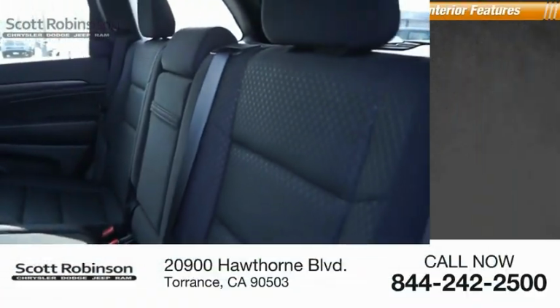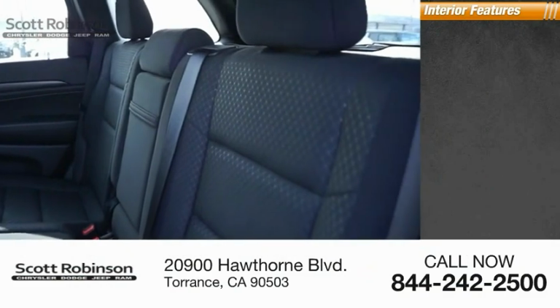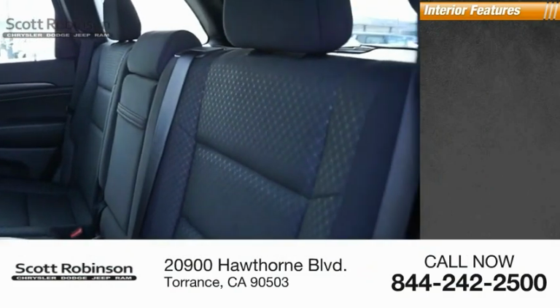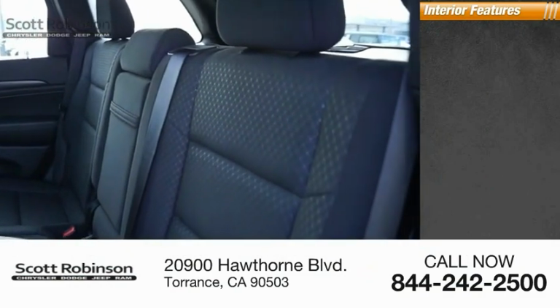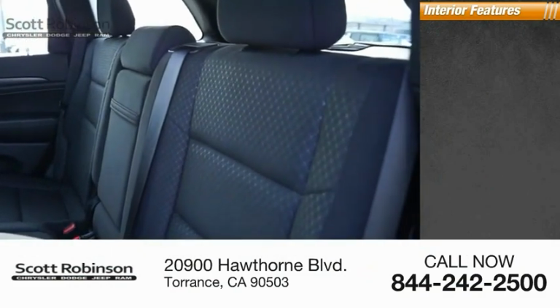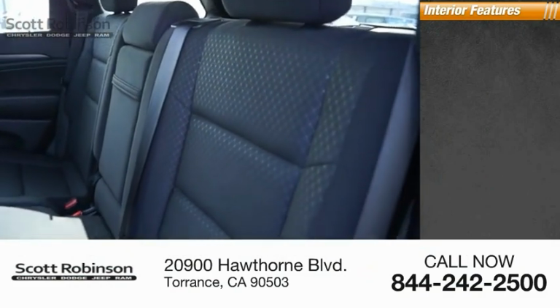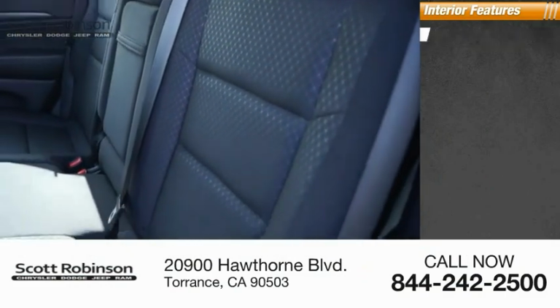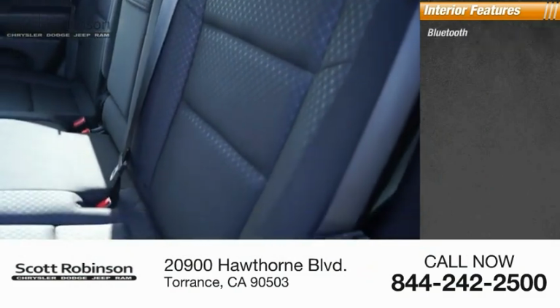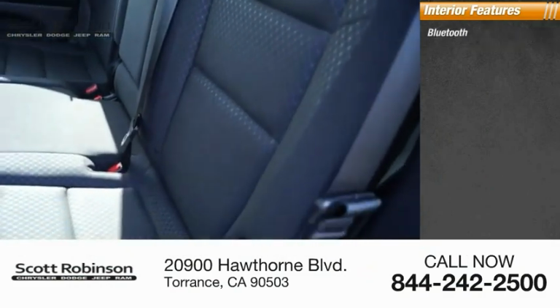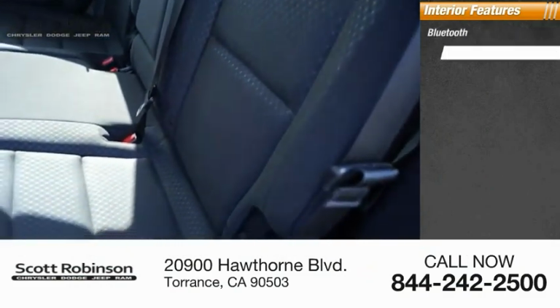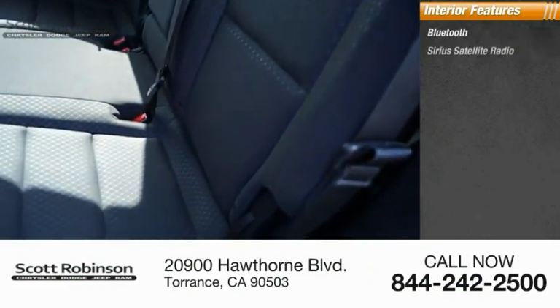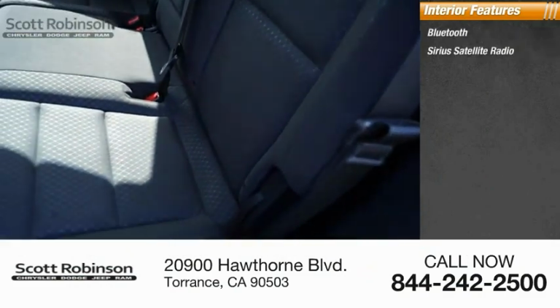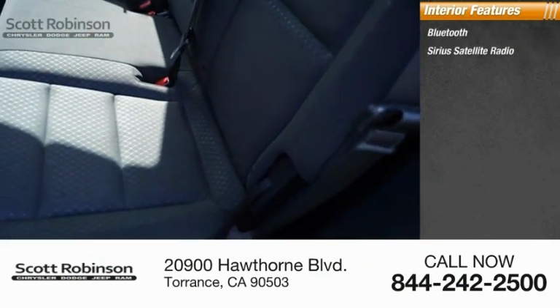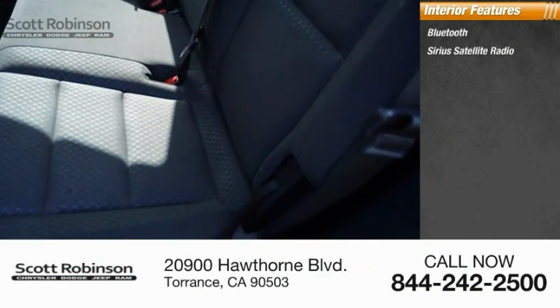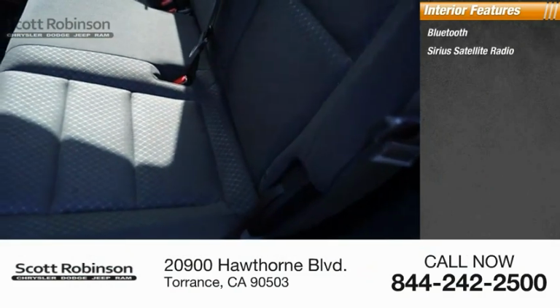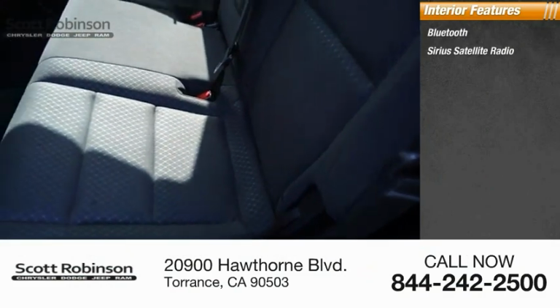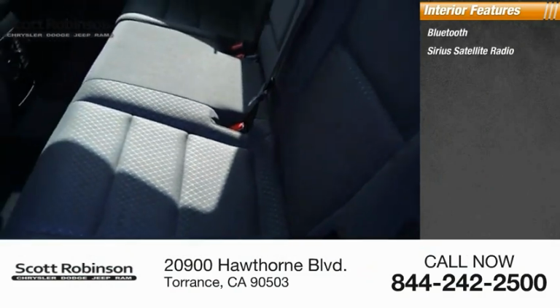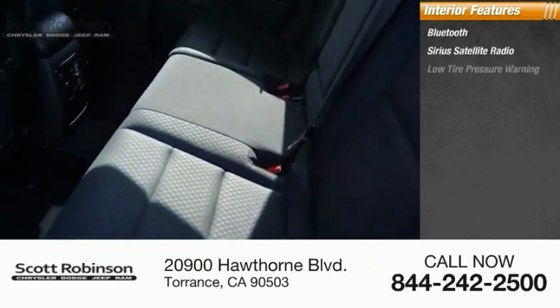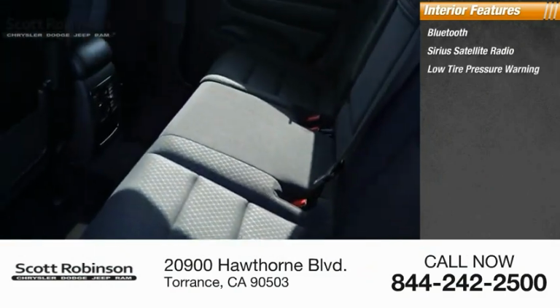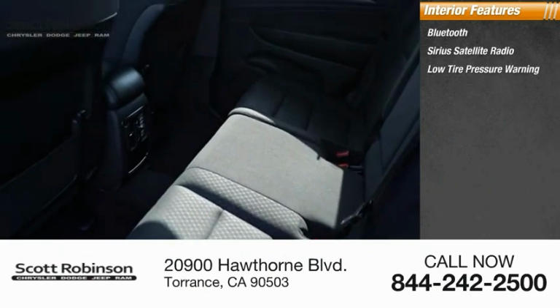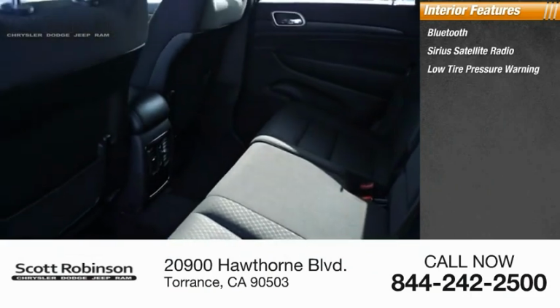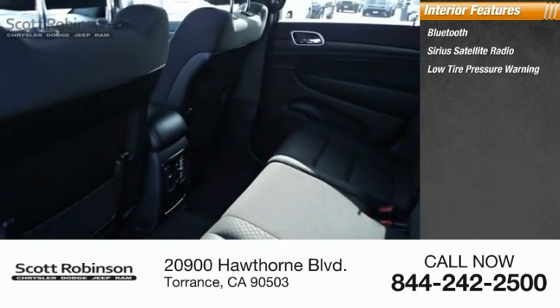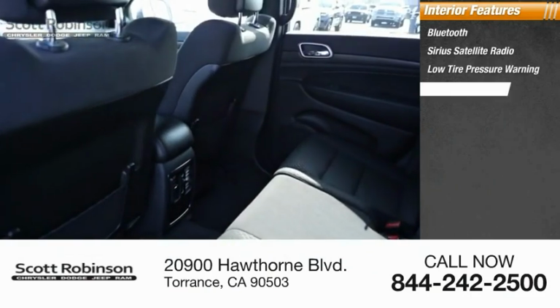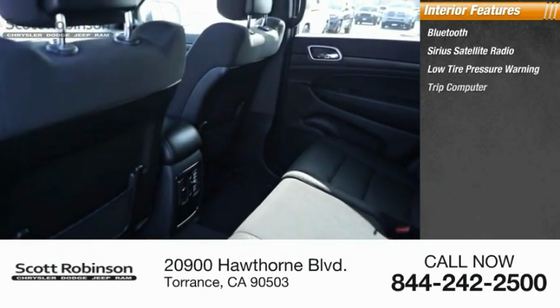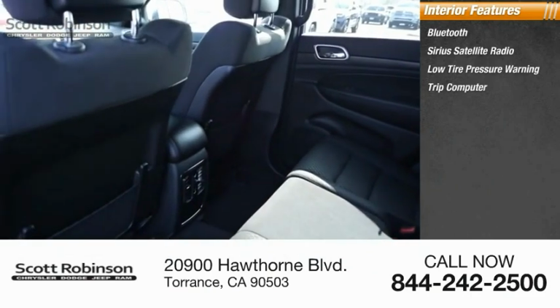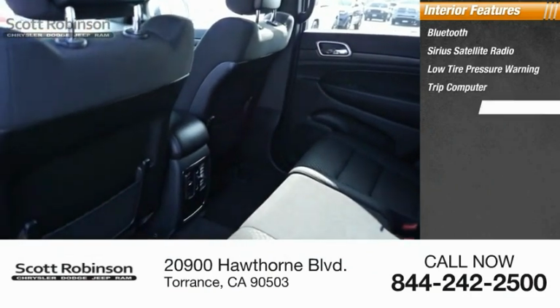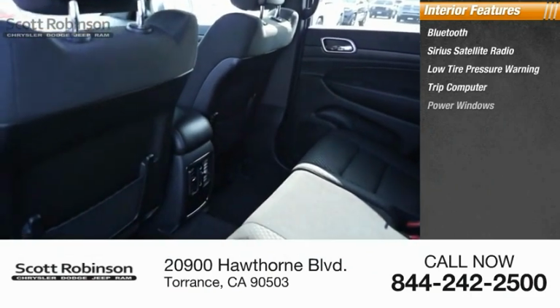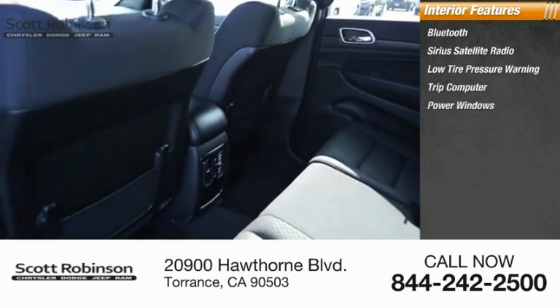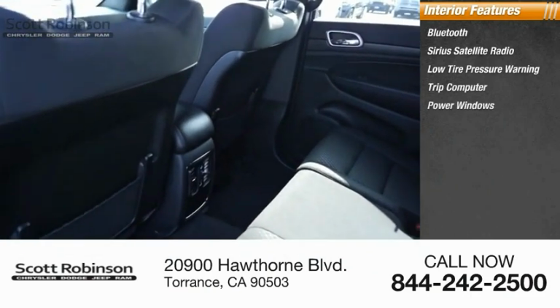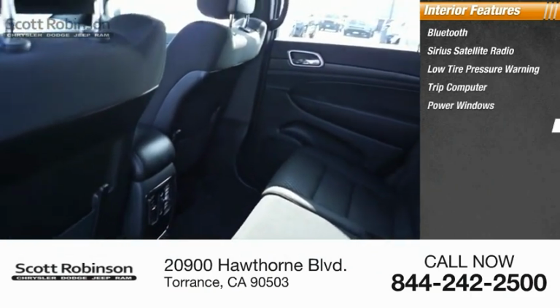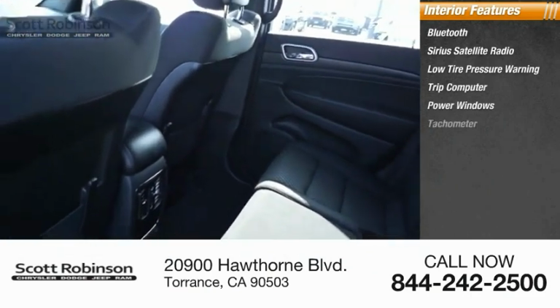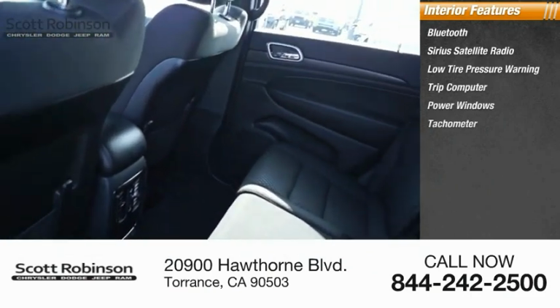Inside you'll find Bluetooth, Sirius satellite radio, low tire pressure warning, trip computer, power windows, and tachometer.